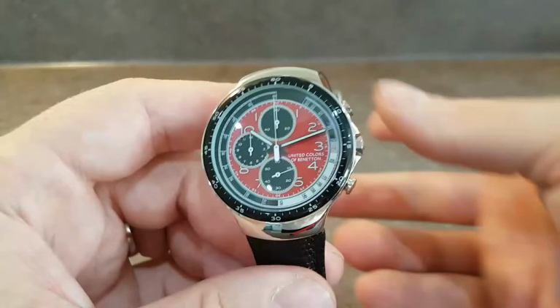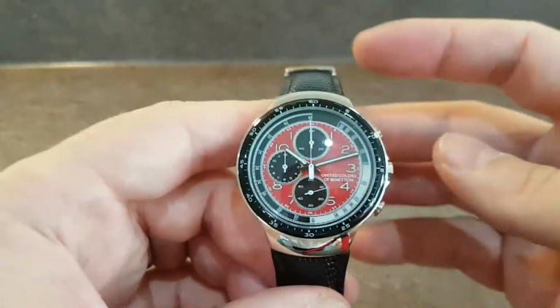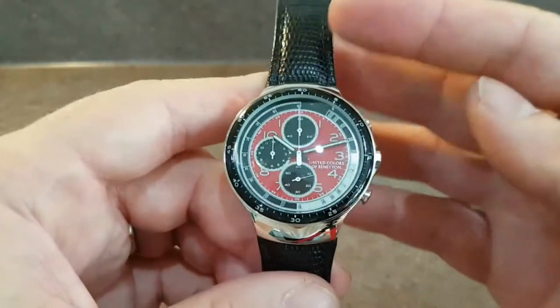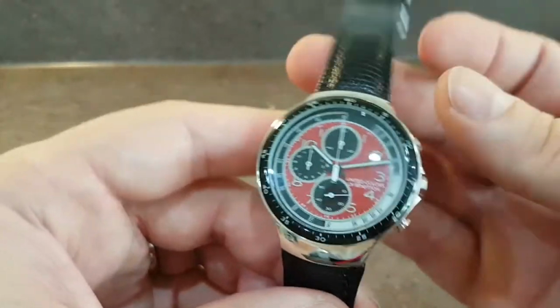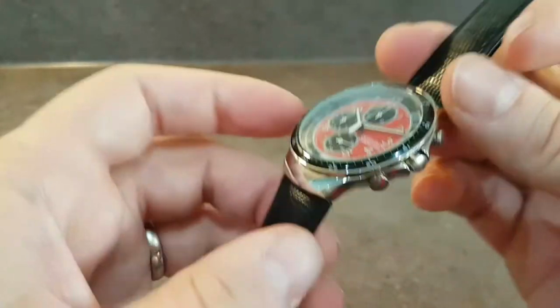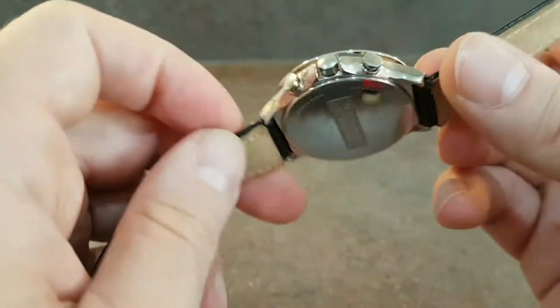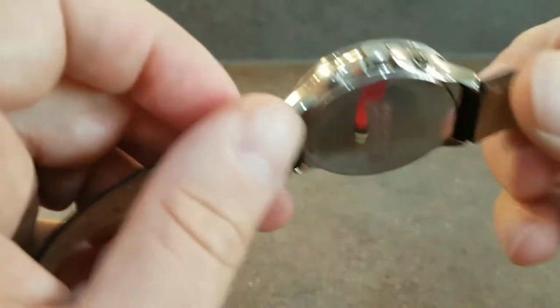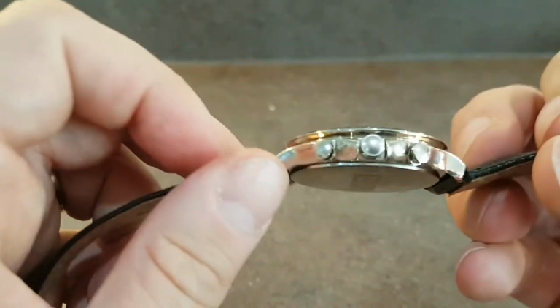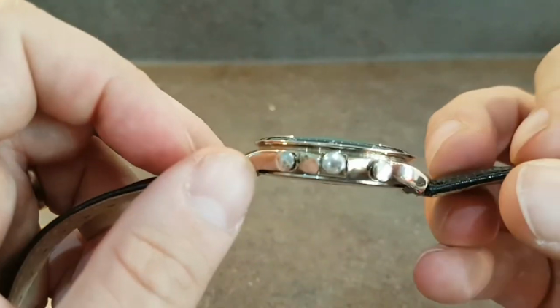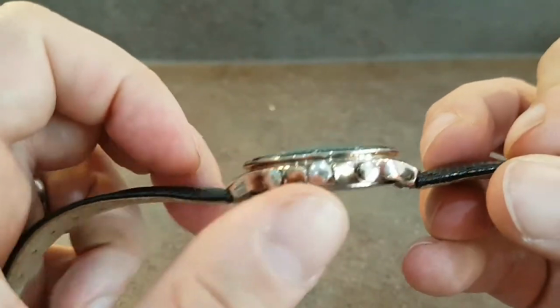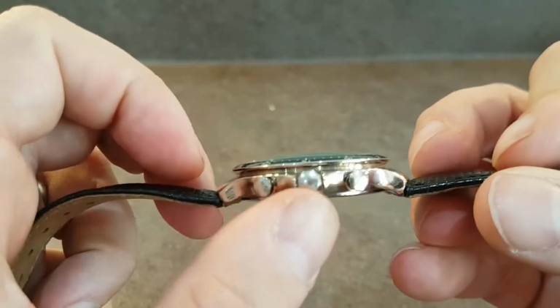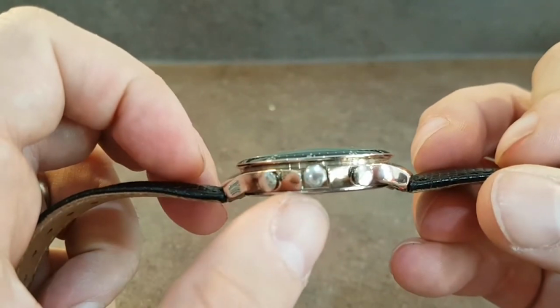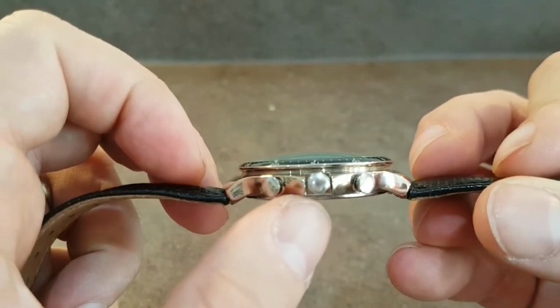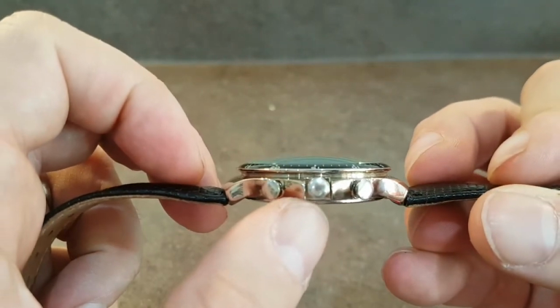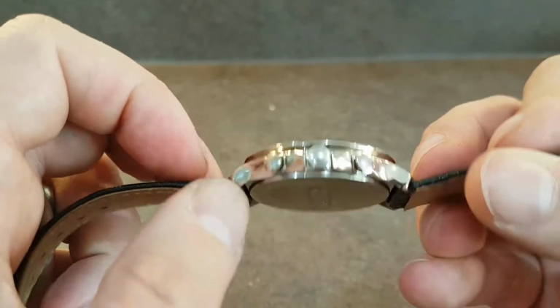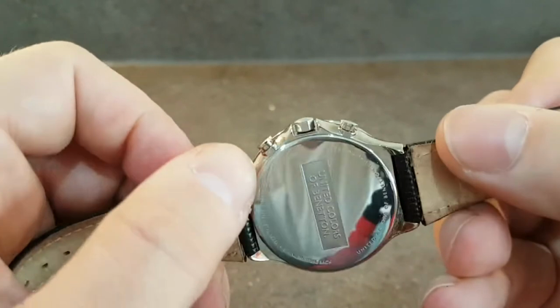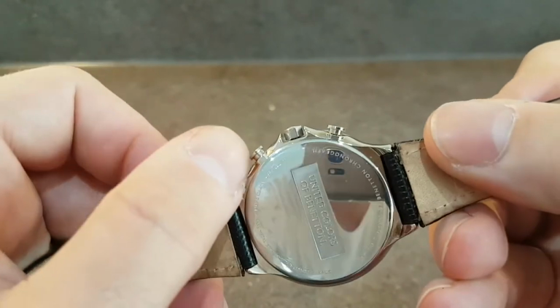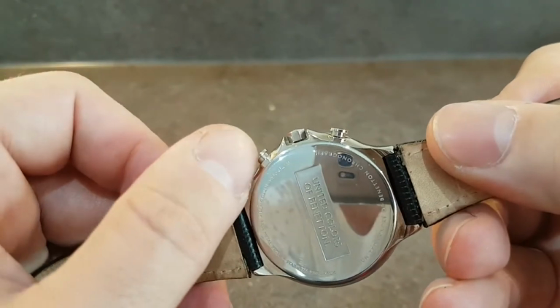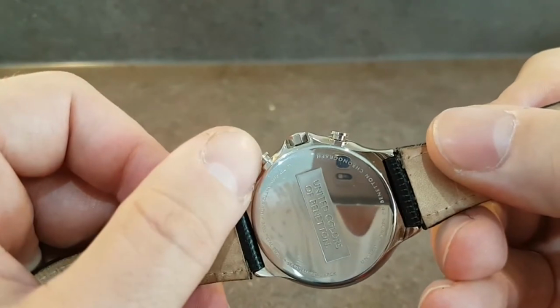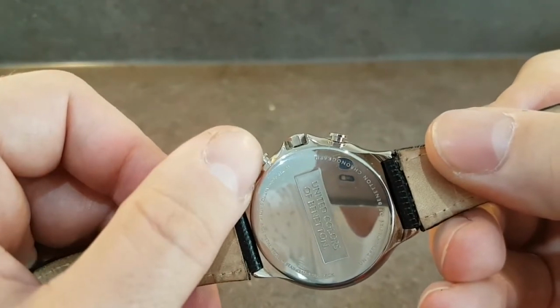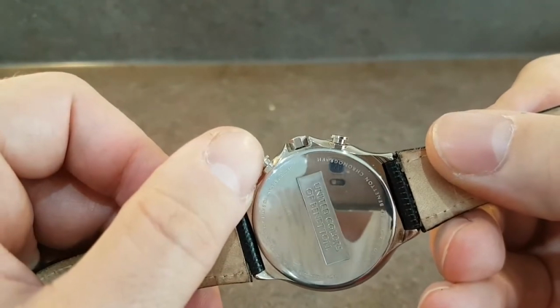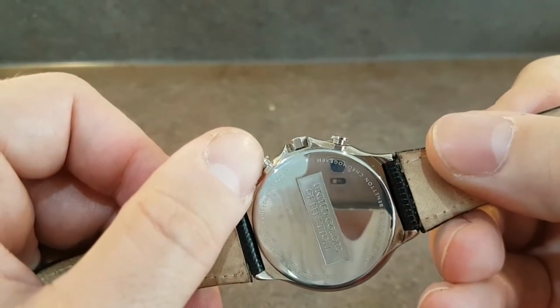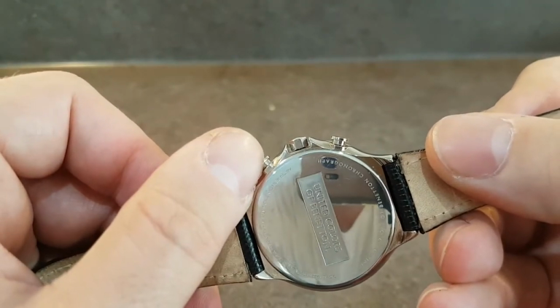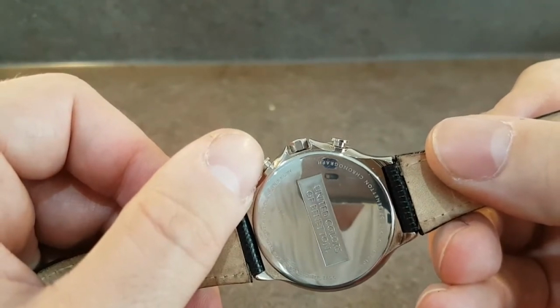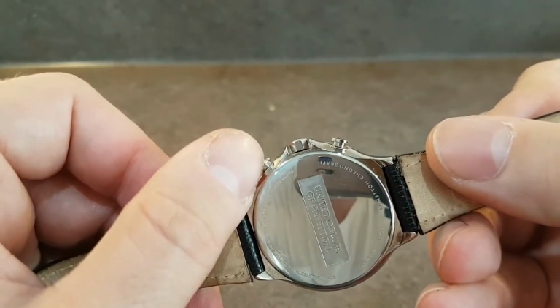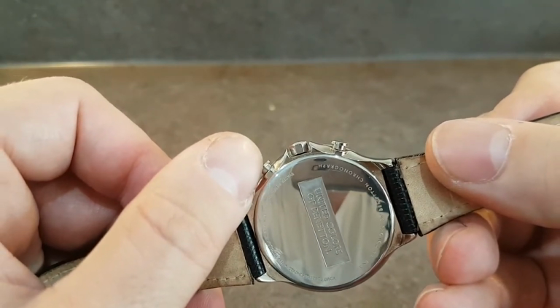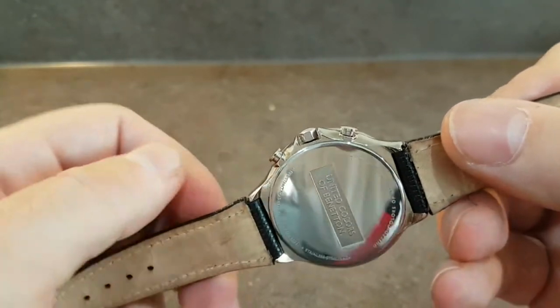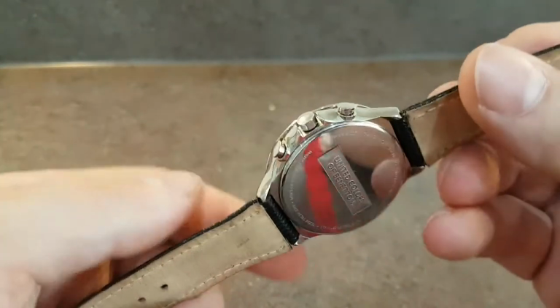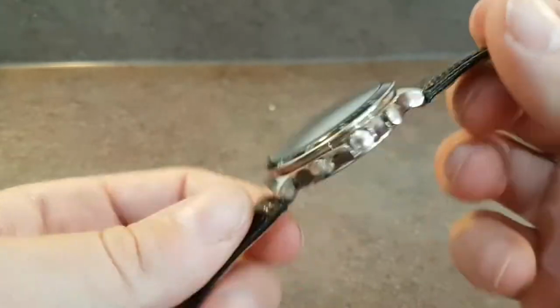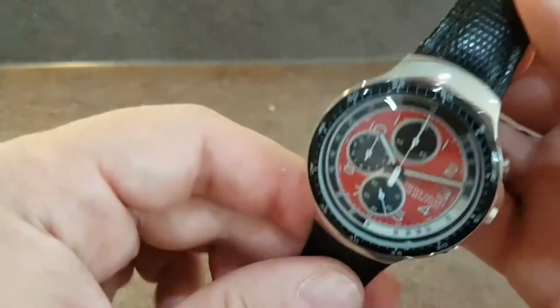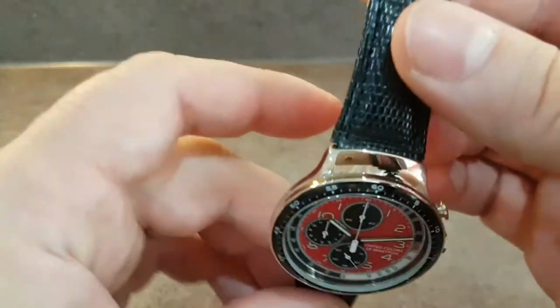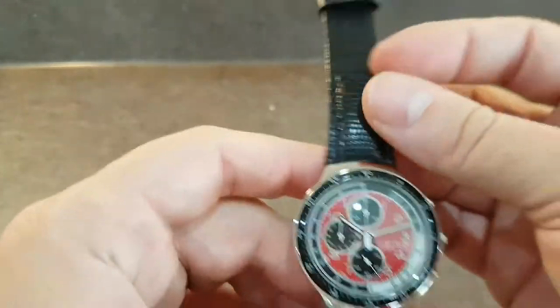None of this watch screams cheap. When you look at the details such as the octagonal crown and the top hat pushers, these could all be done cheaper if they wanted to, but they didn't. They went for quality.